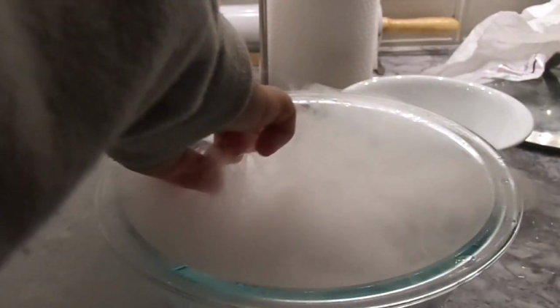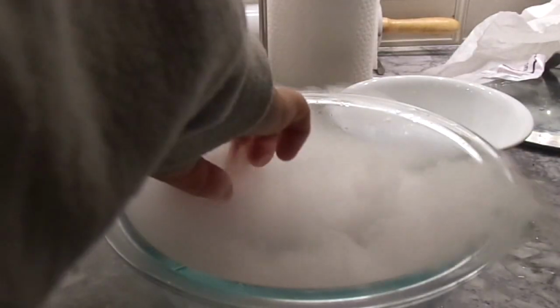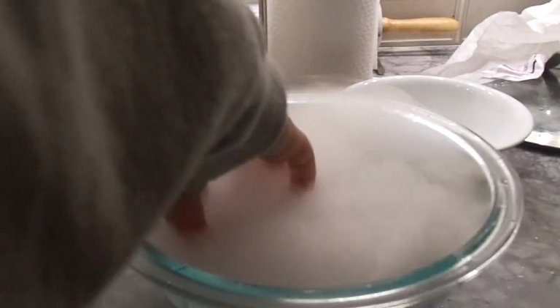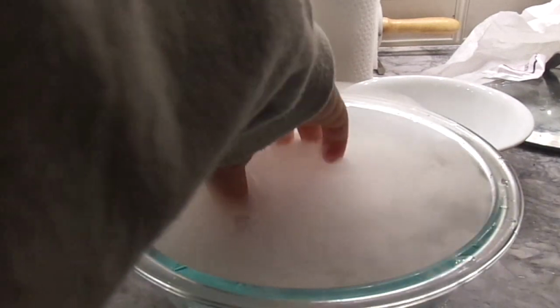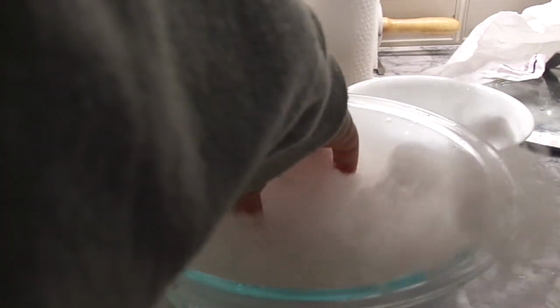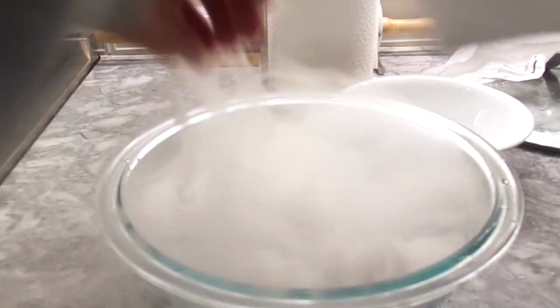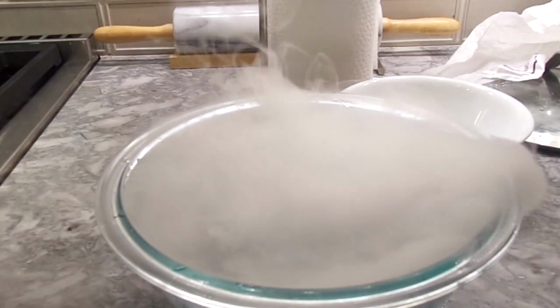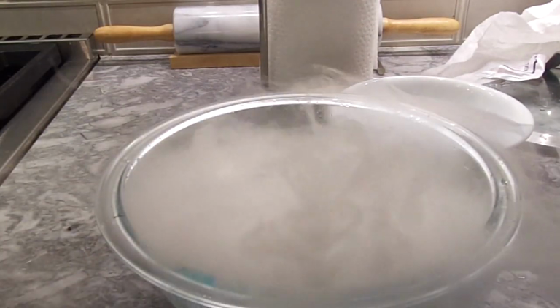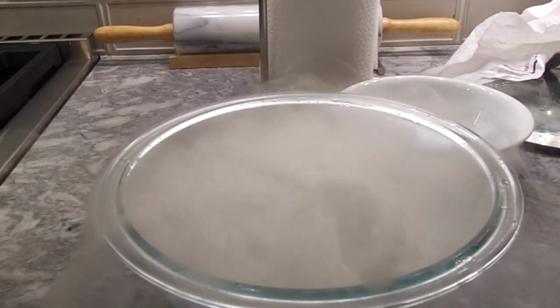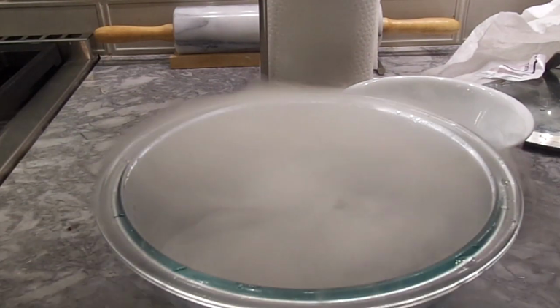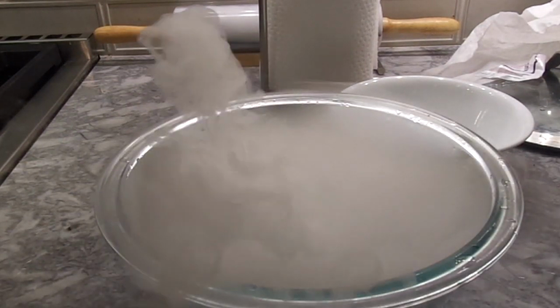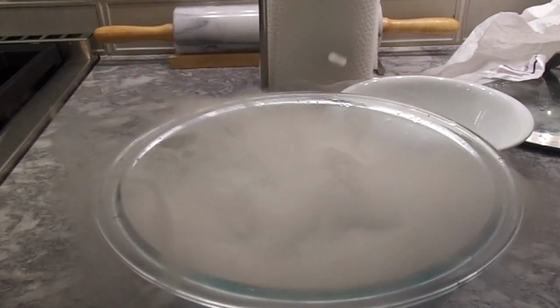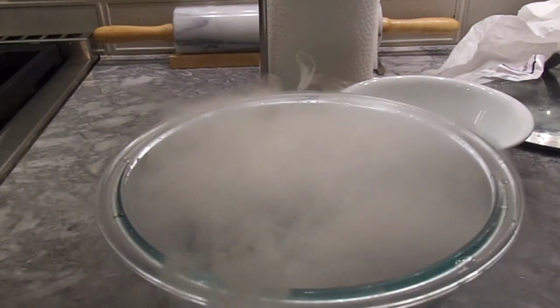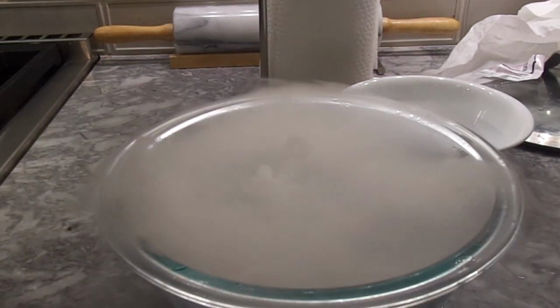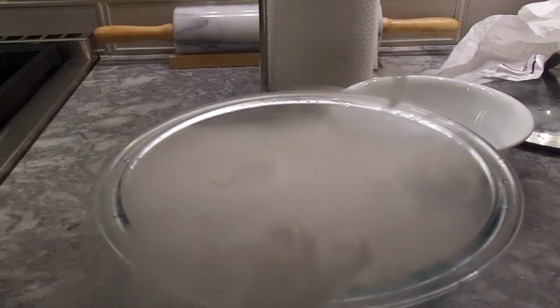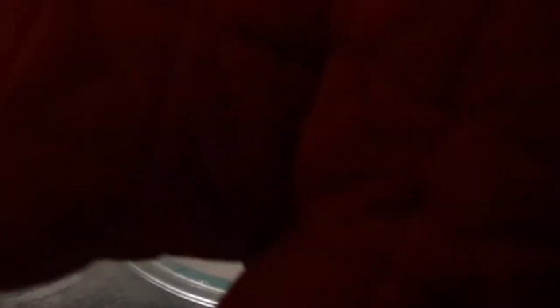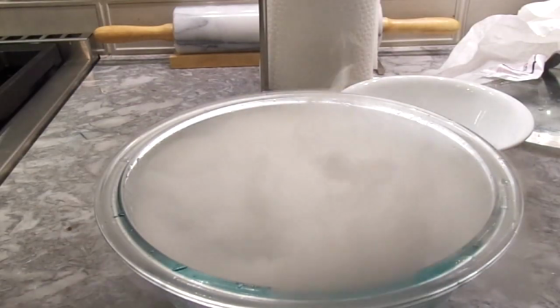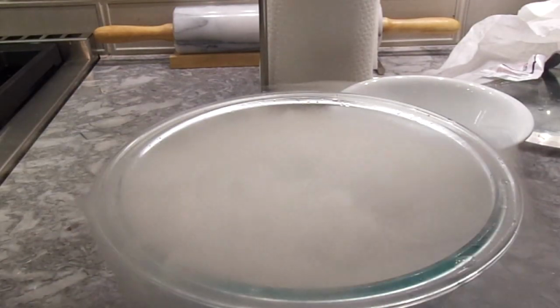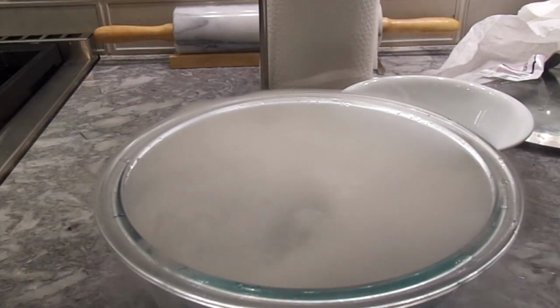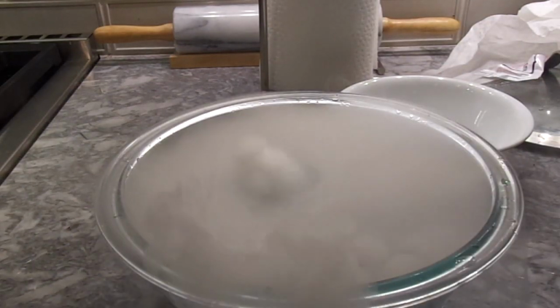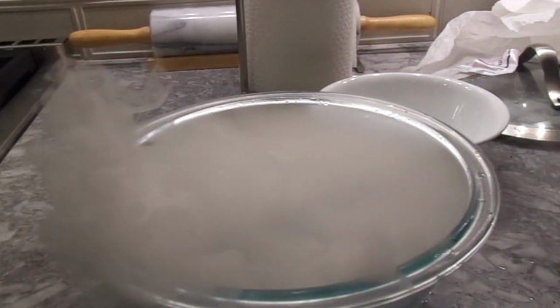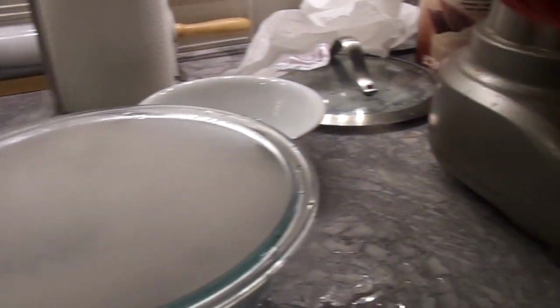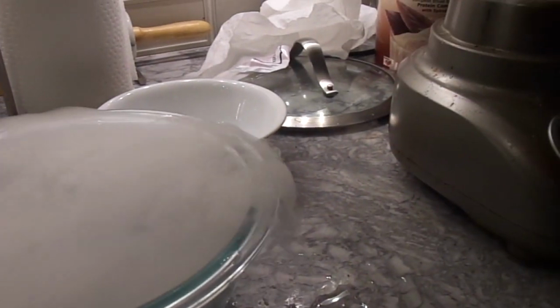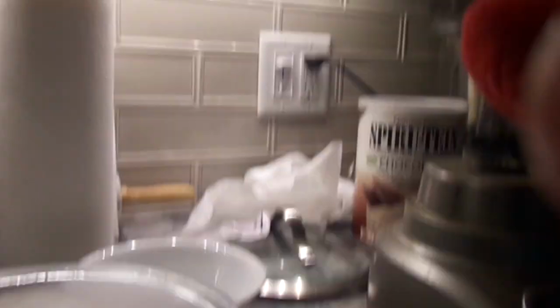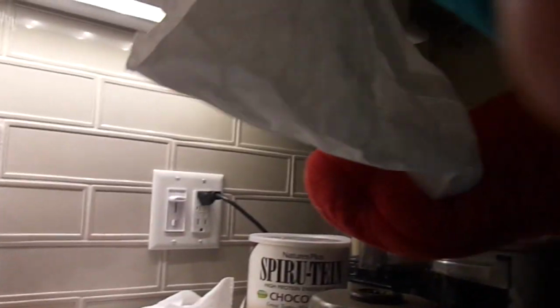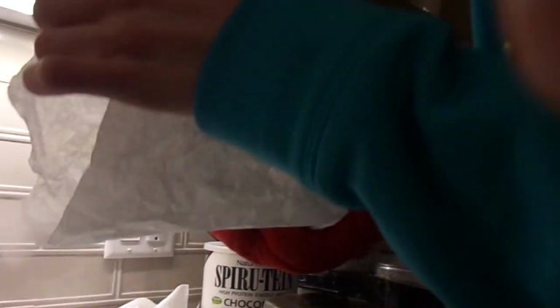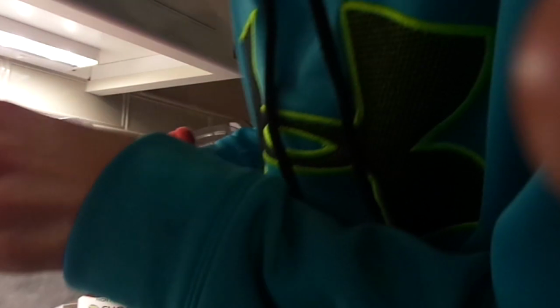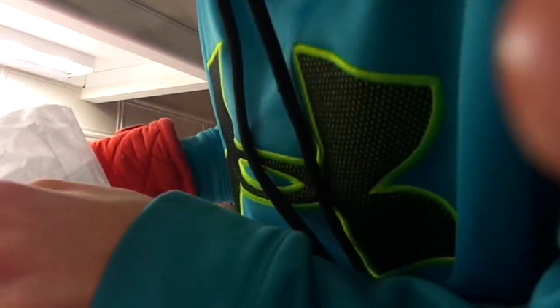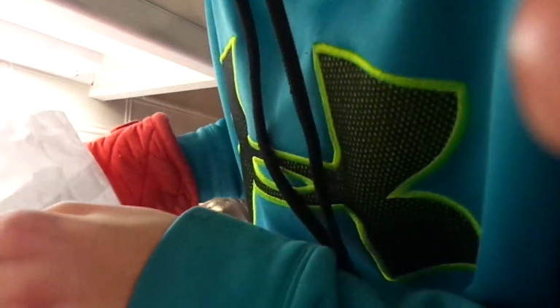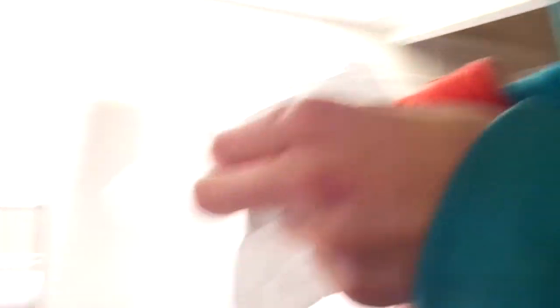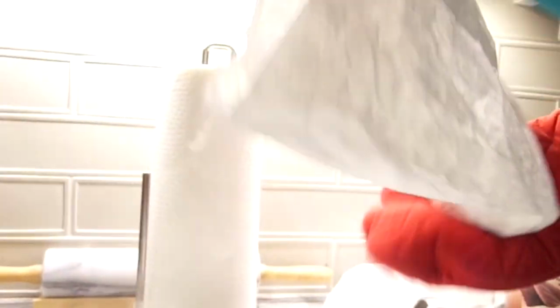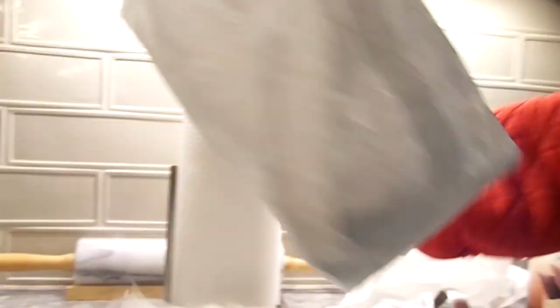For pretty much the rest of the video, we just had a ton of boring, annoying dialogue that I'm sure you don't want to listen to. So pretty much, just gonna play music for the rest of the video as you observe the coolness of the dry ice.